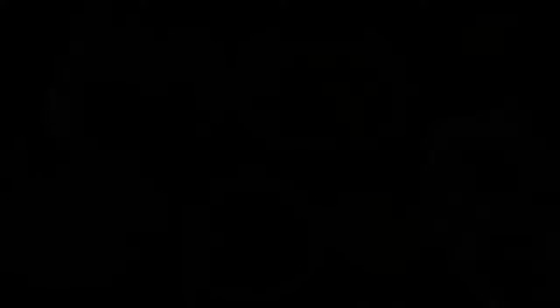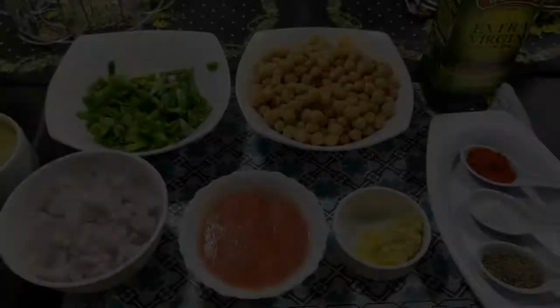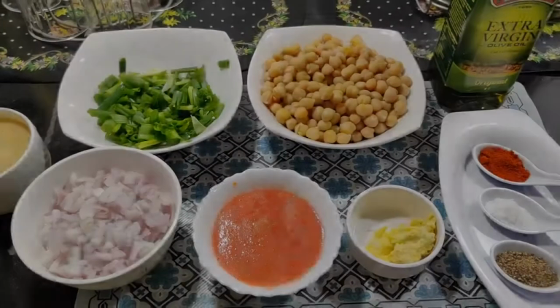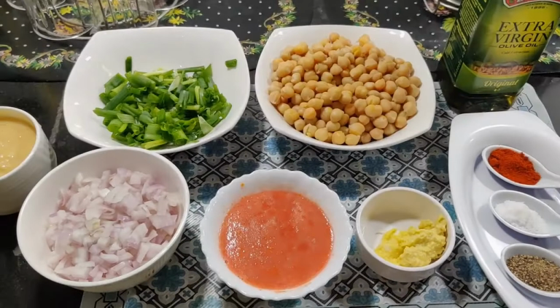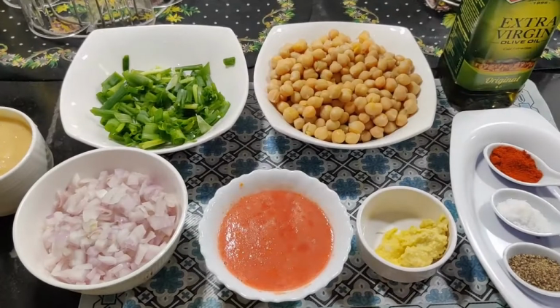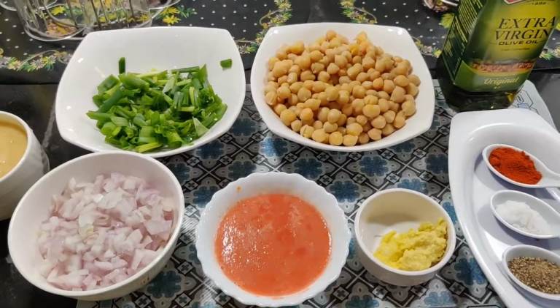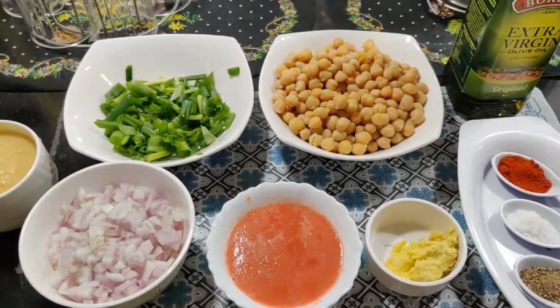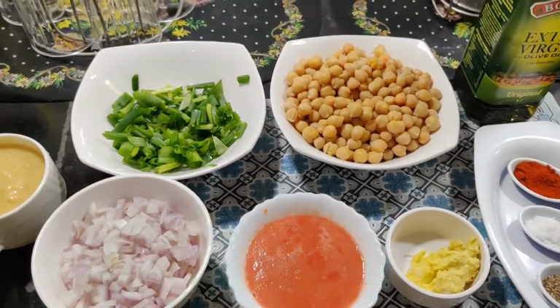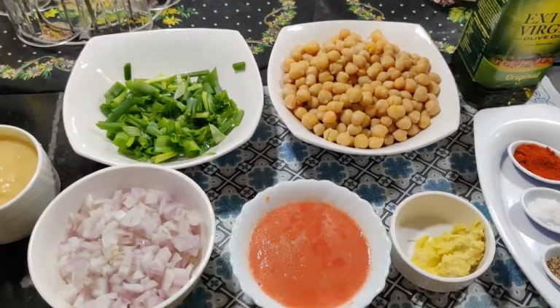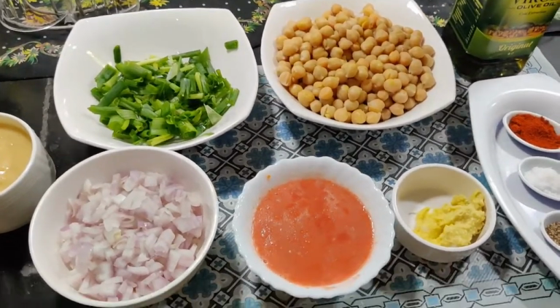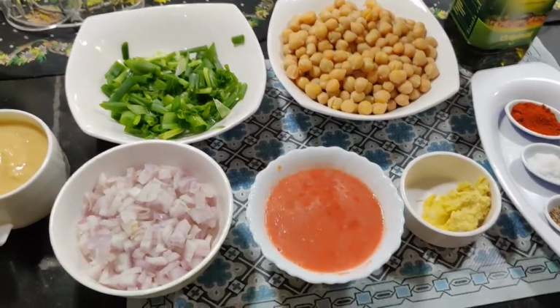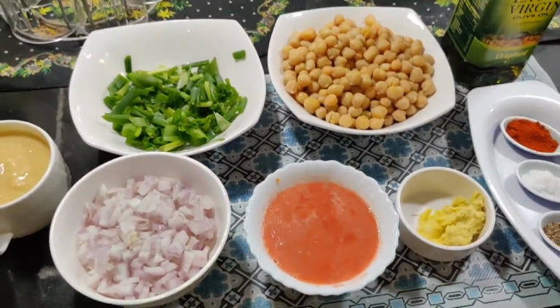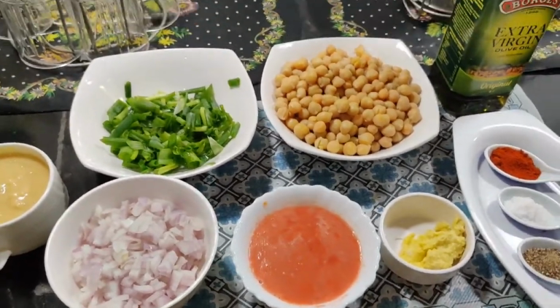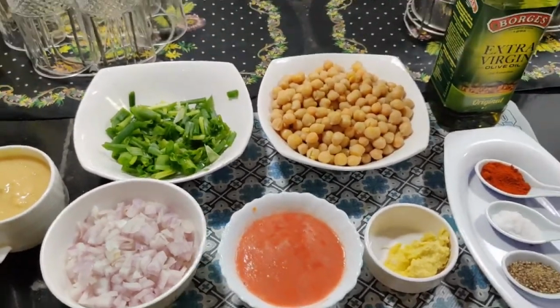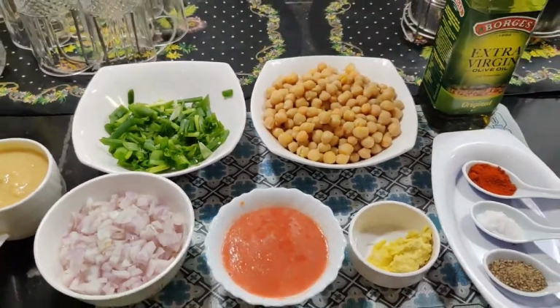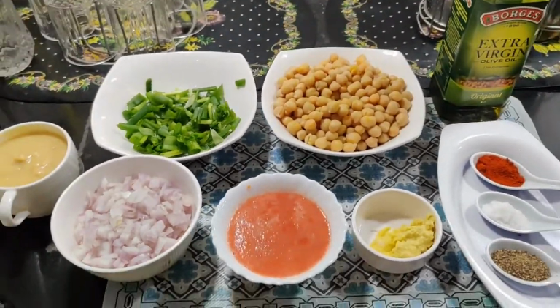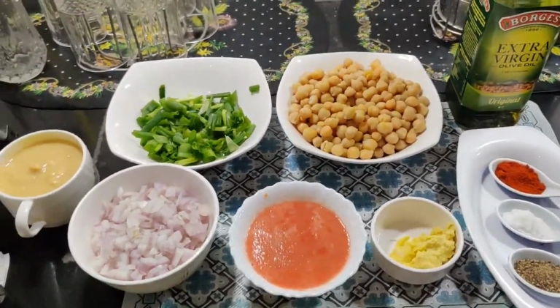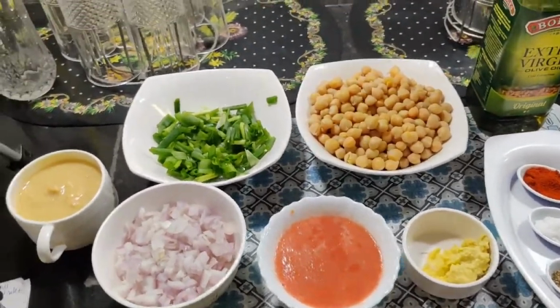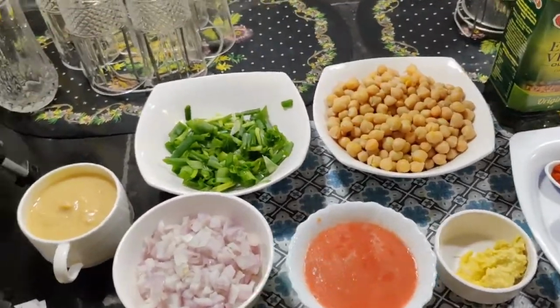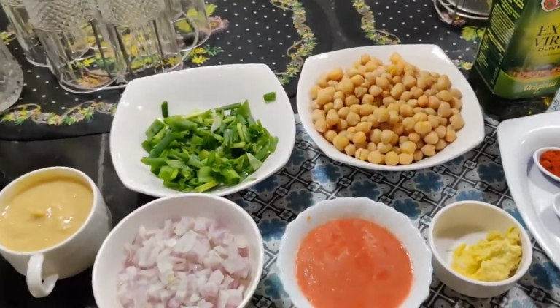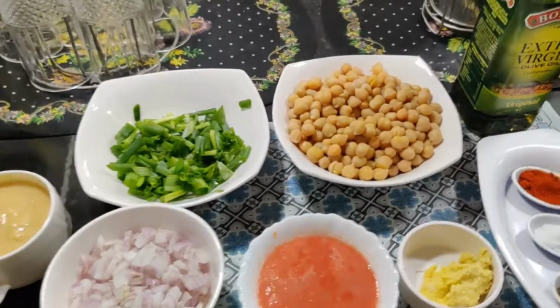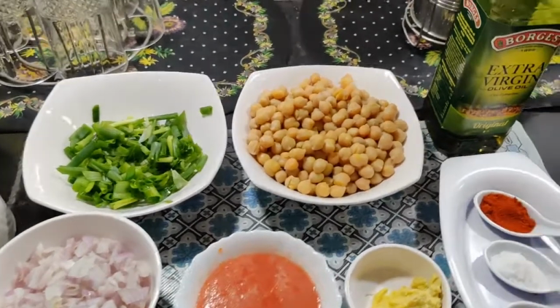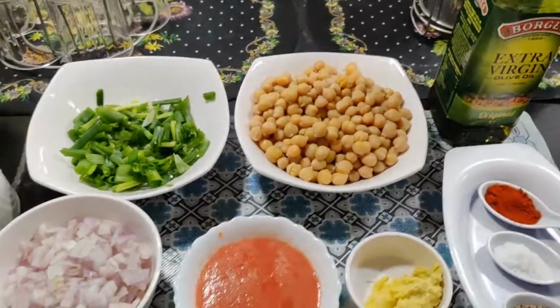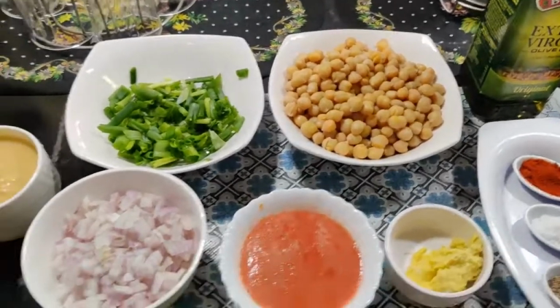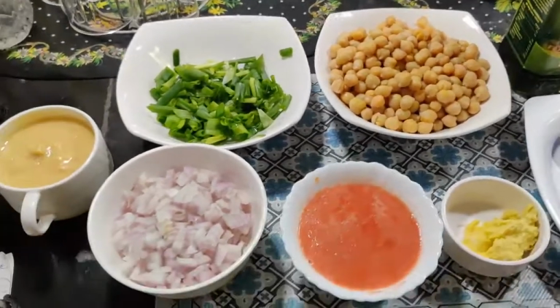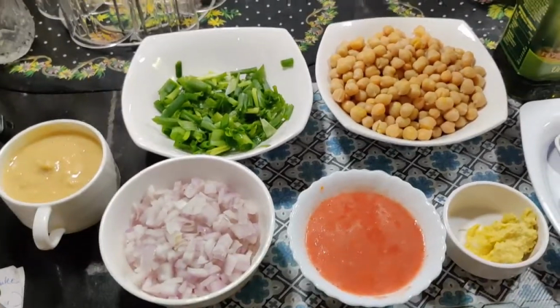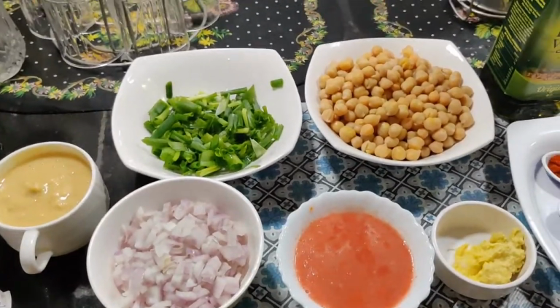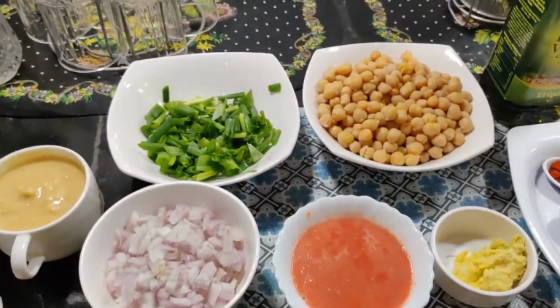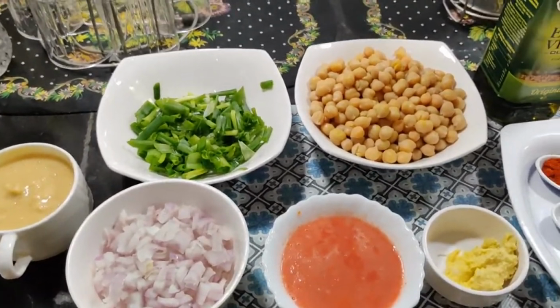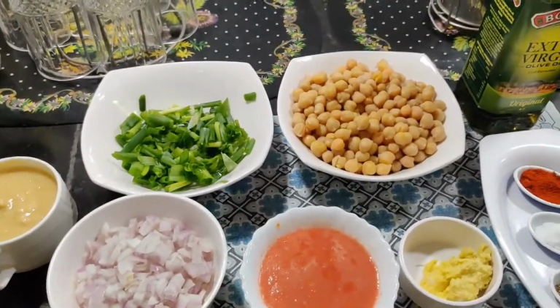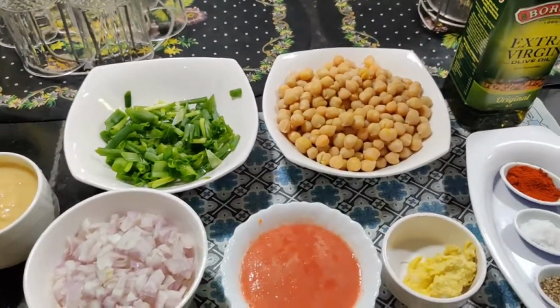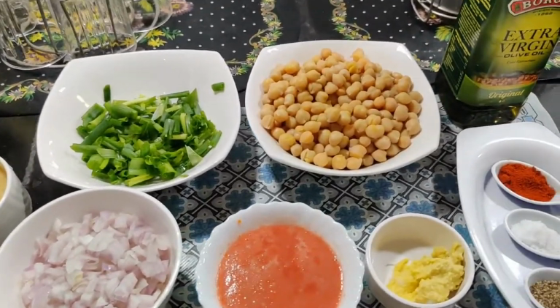Hello guys, welcome to my YouTube channel Atiyaka Kitchen. Today I'm going to make Spanish chickpea — white chana.